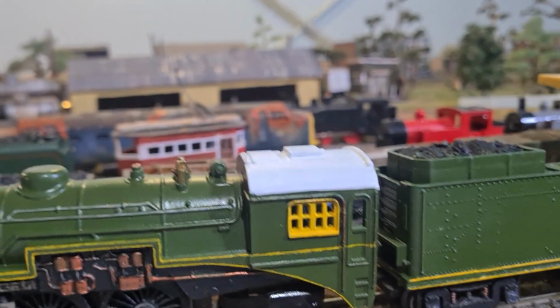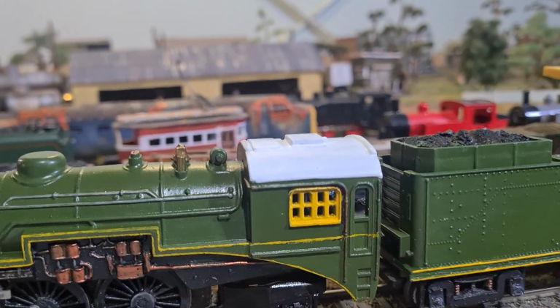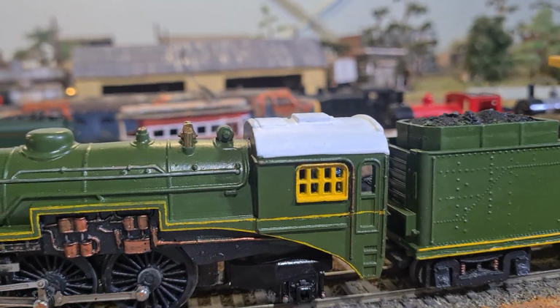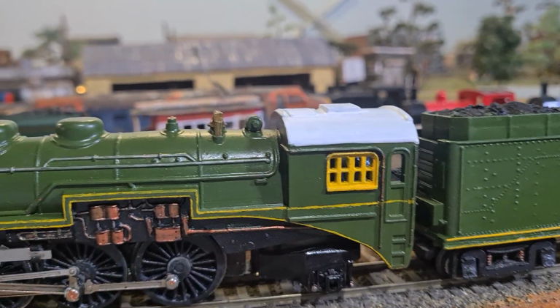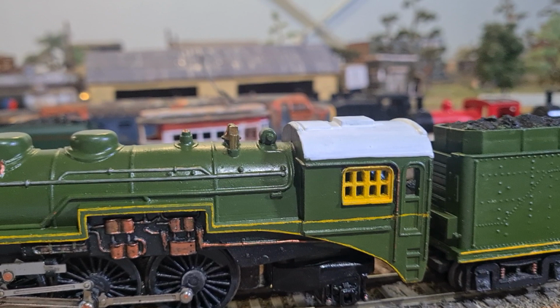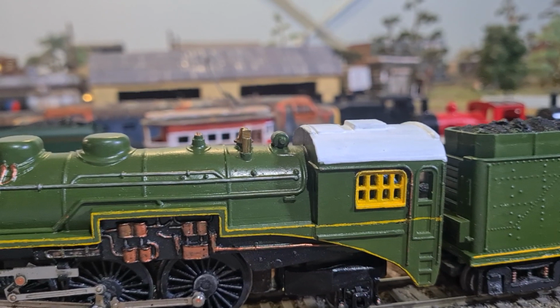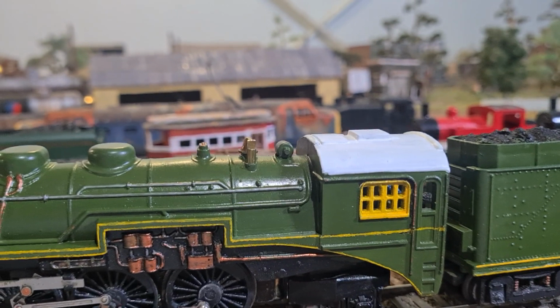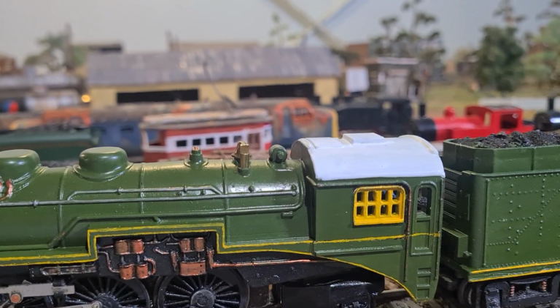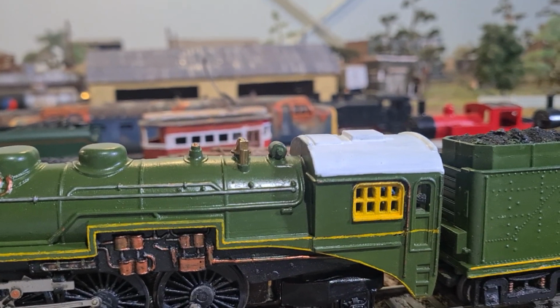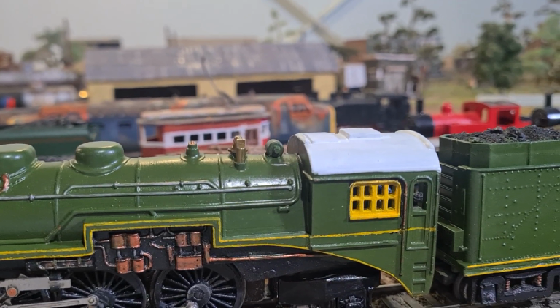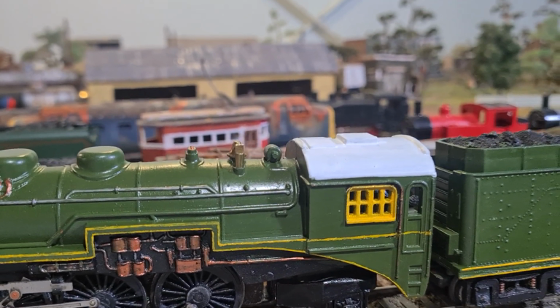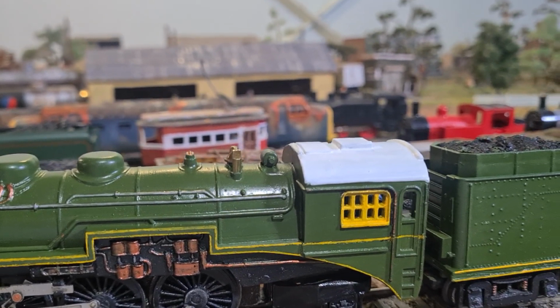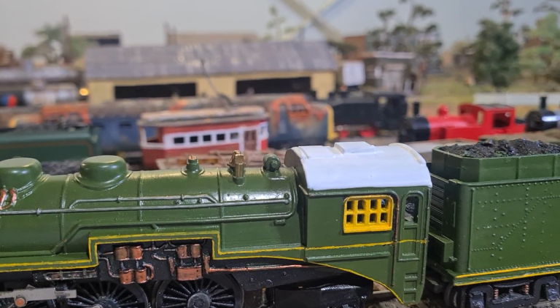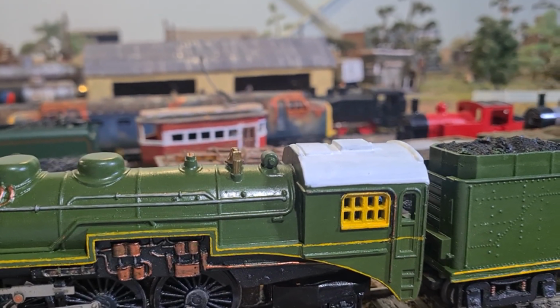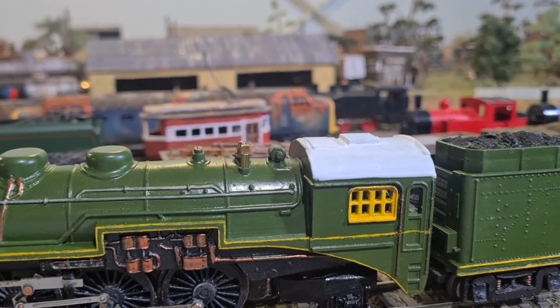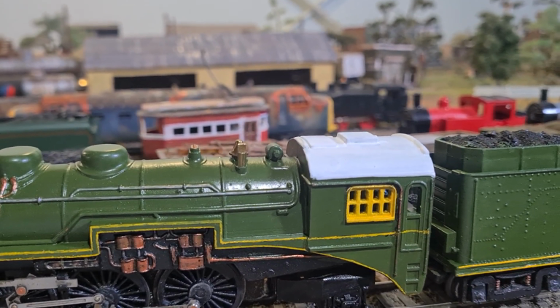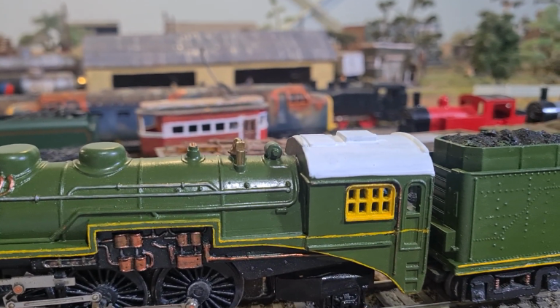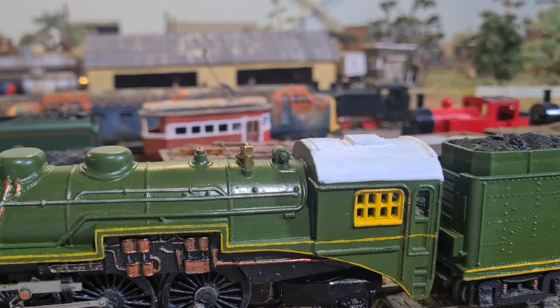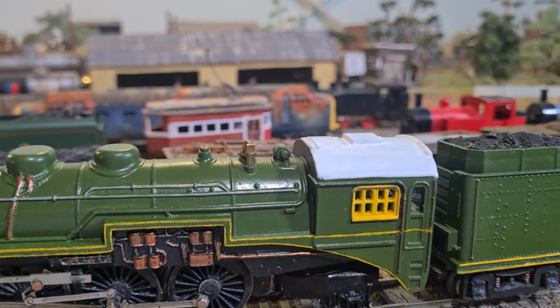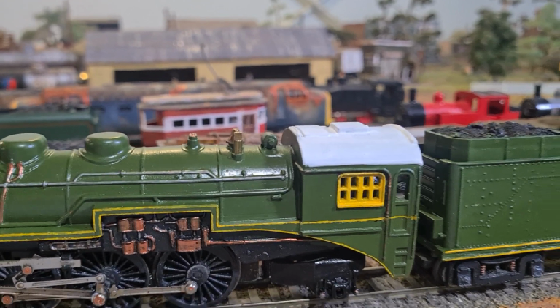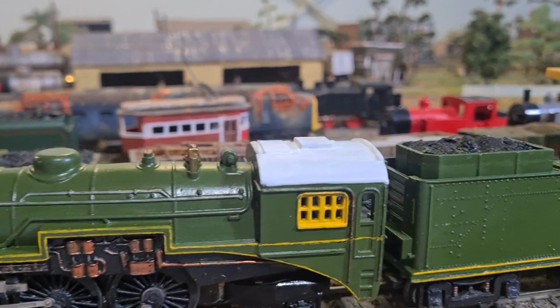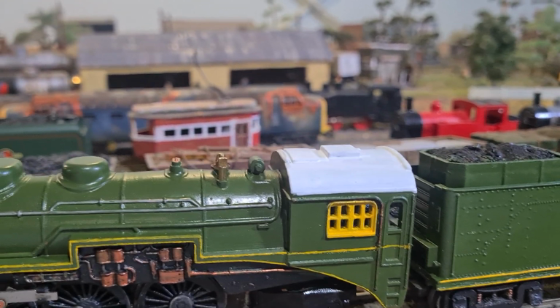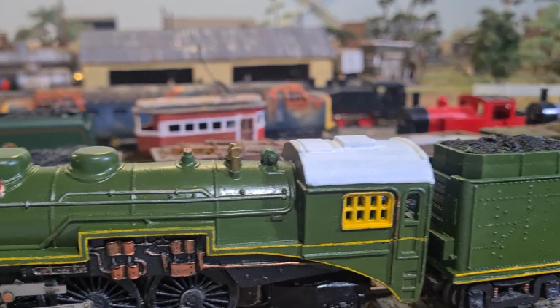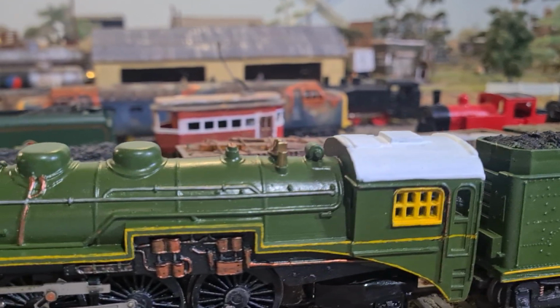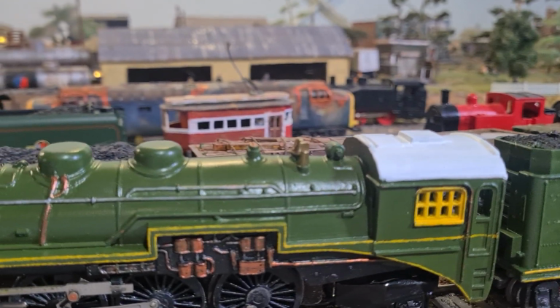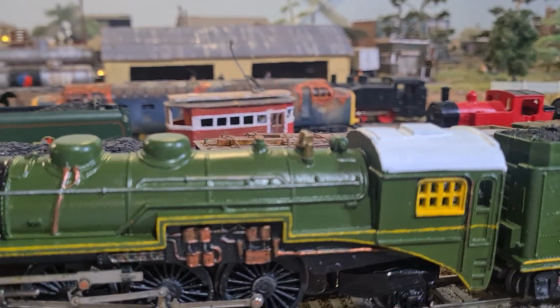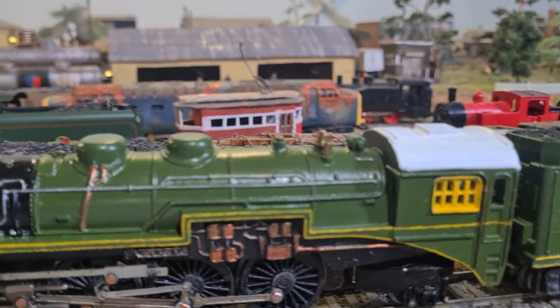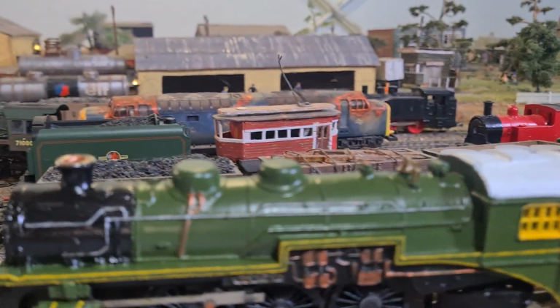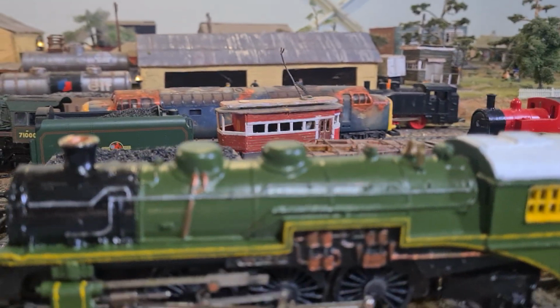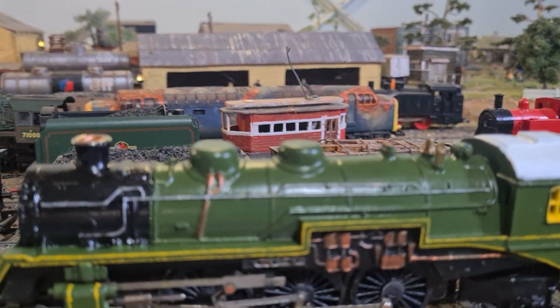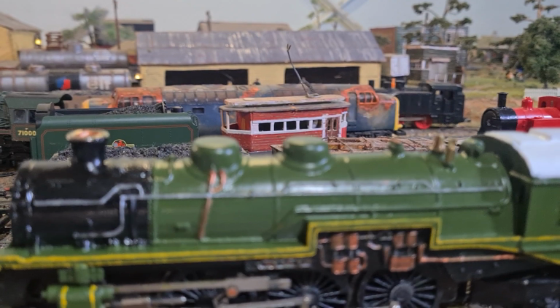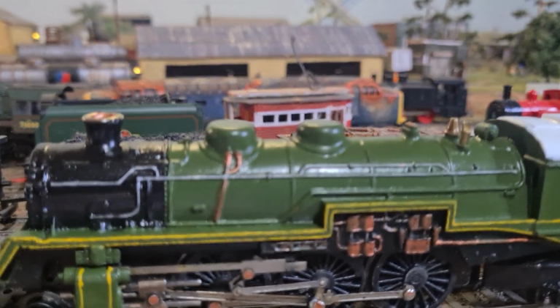It's got a white roof. I've only just painted that roof white and I'm not sure whether I'll keep that, but anyway, it'll do.